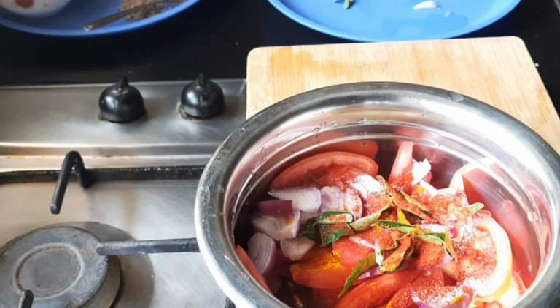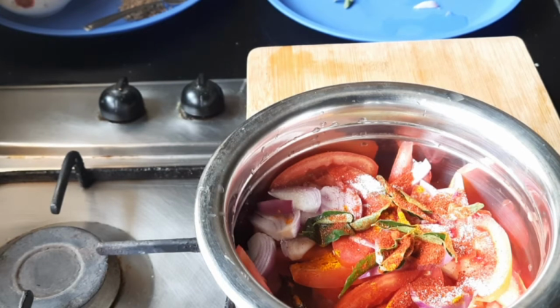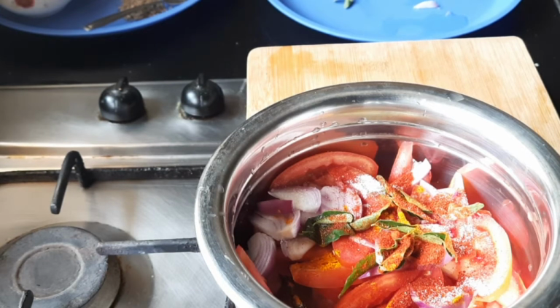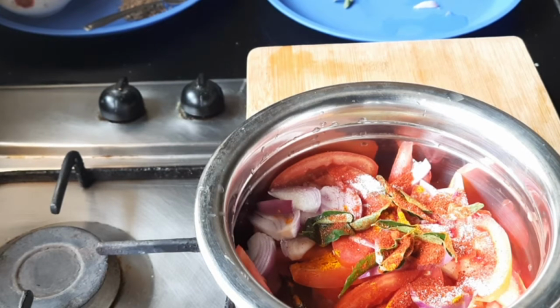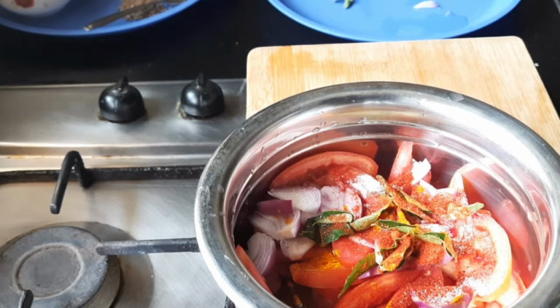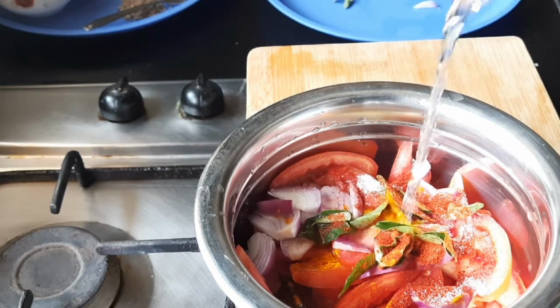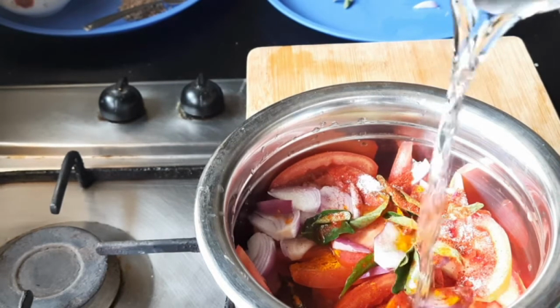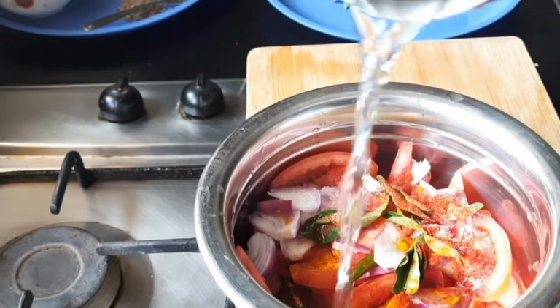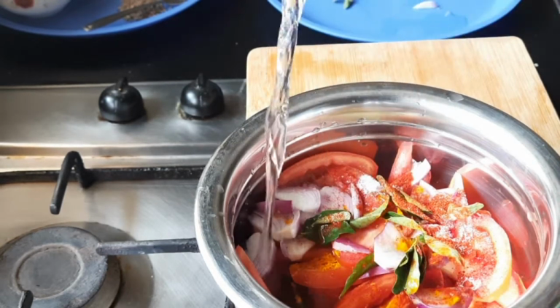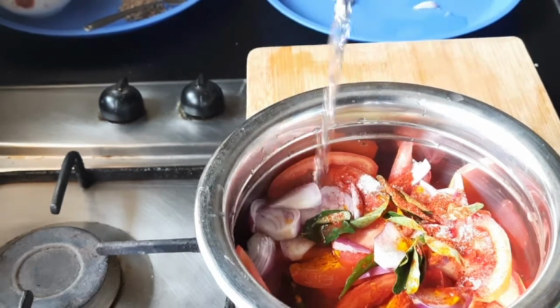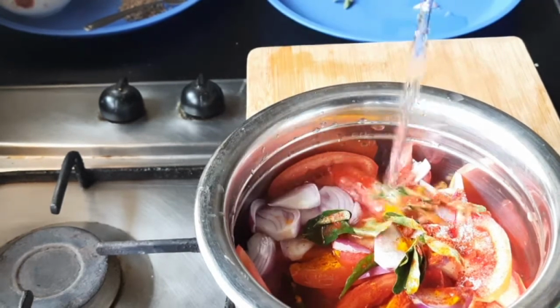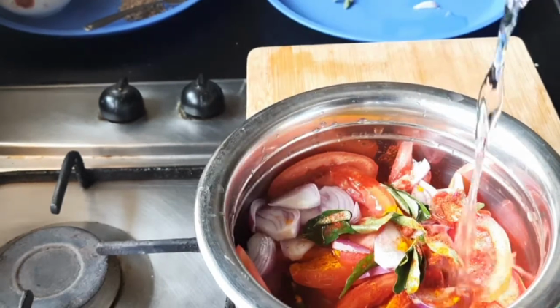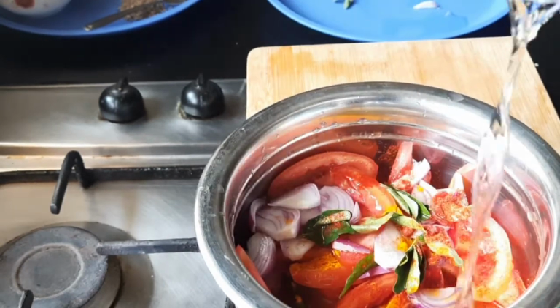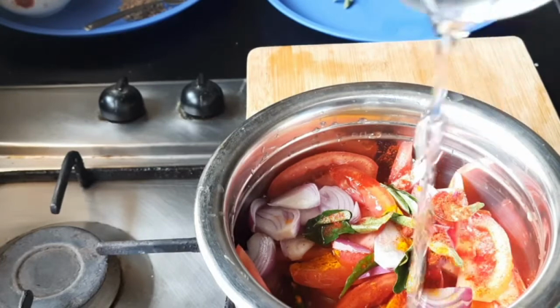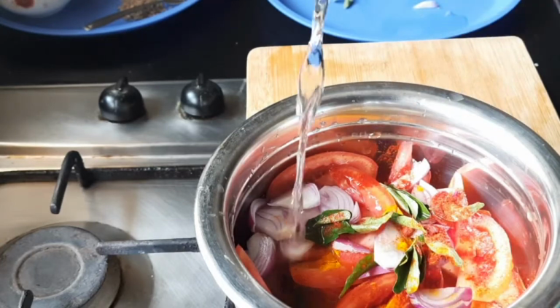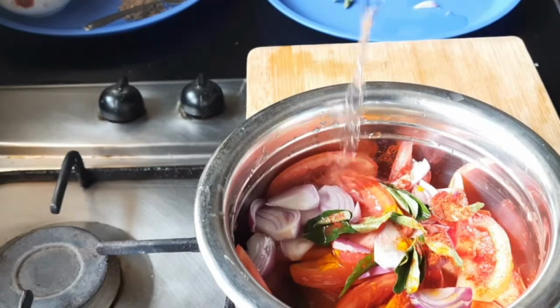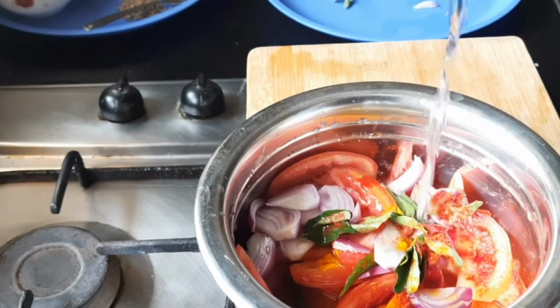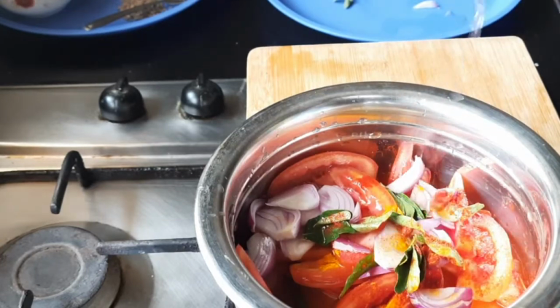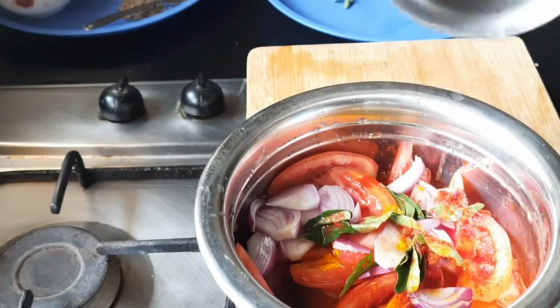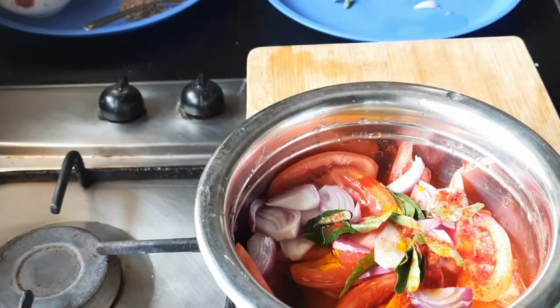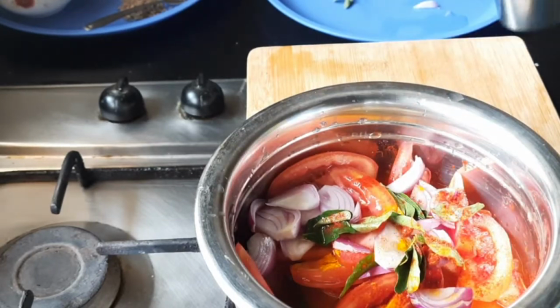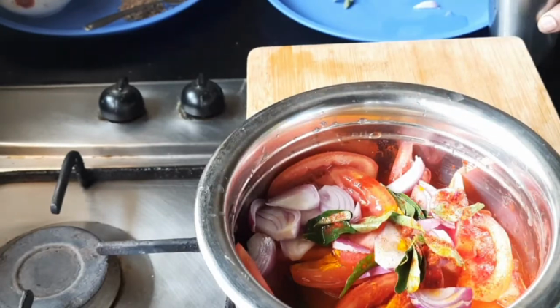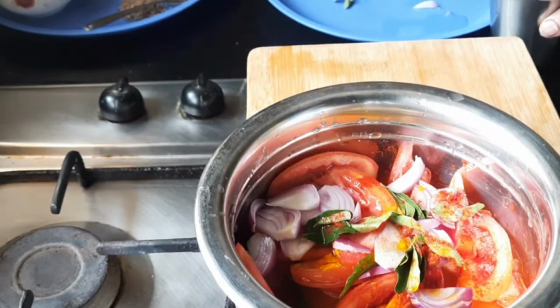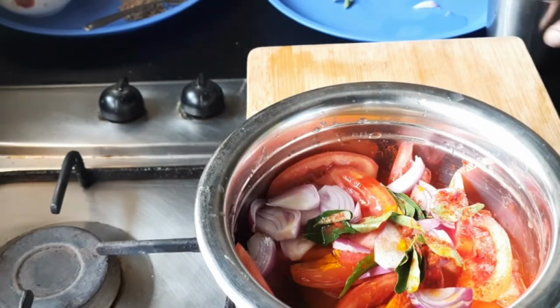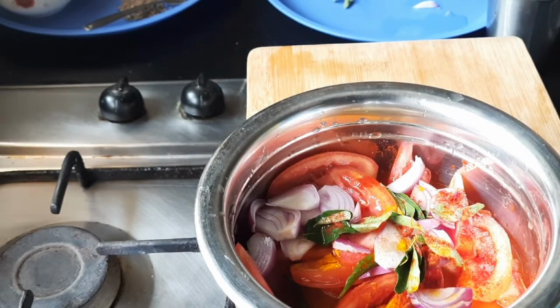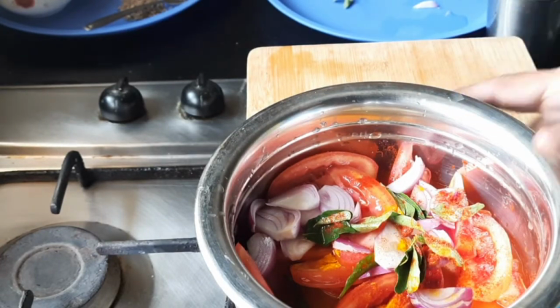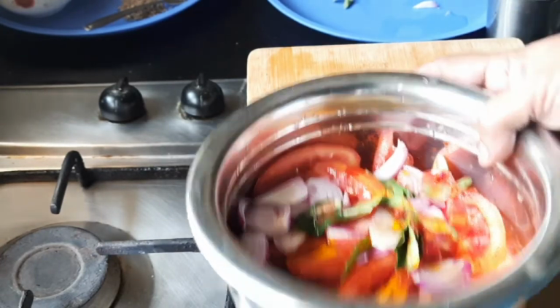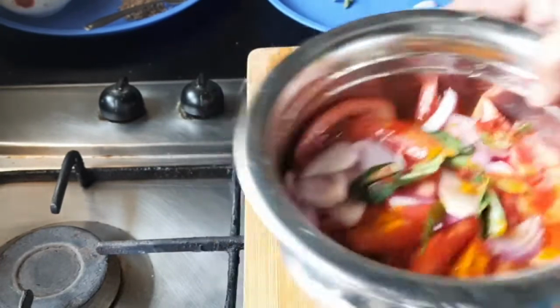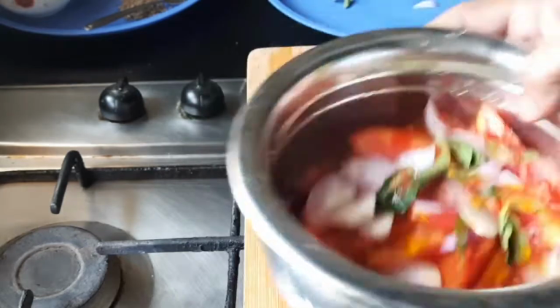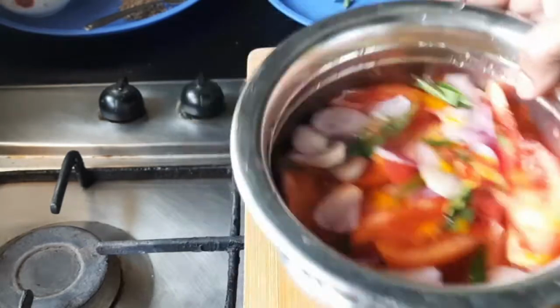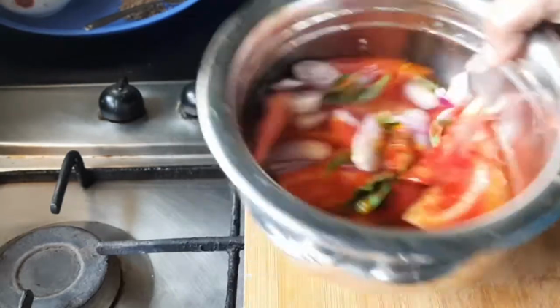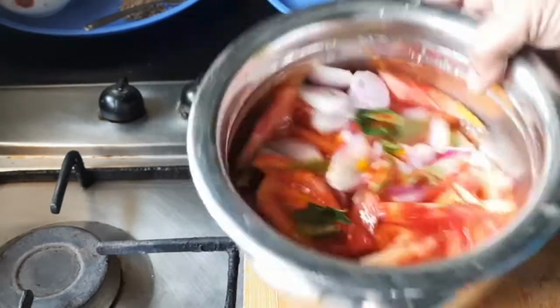And half spoon of salt and some water. Let us cook this.